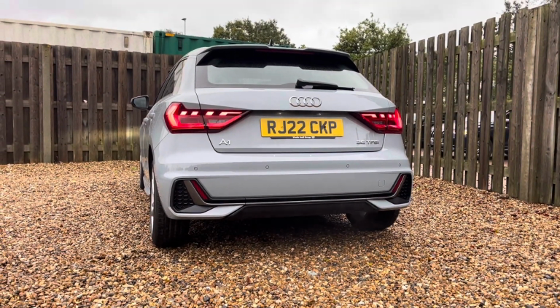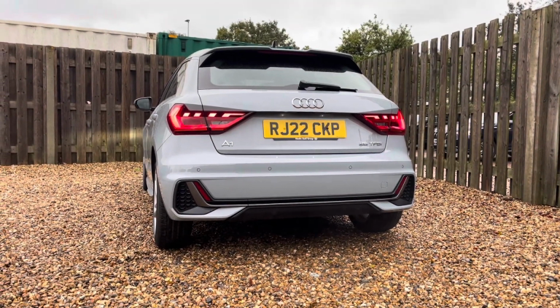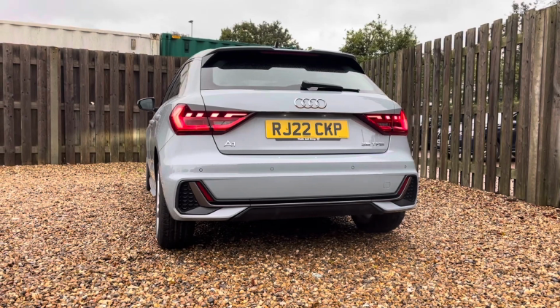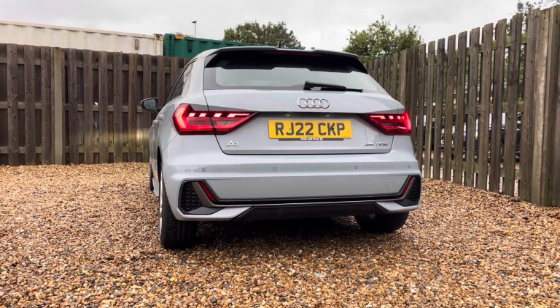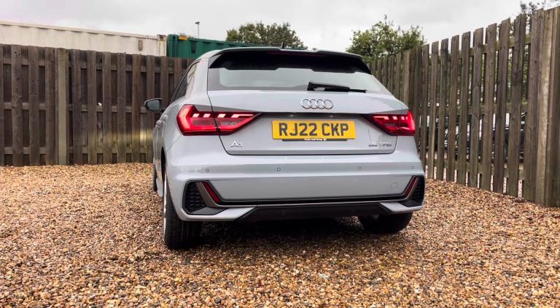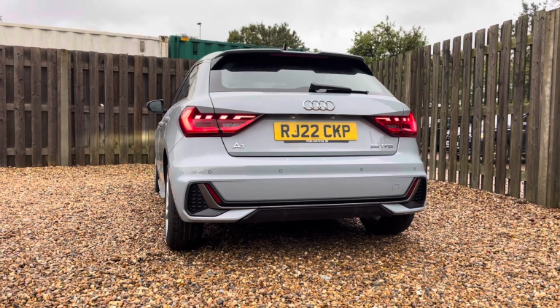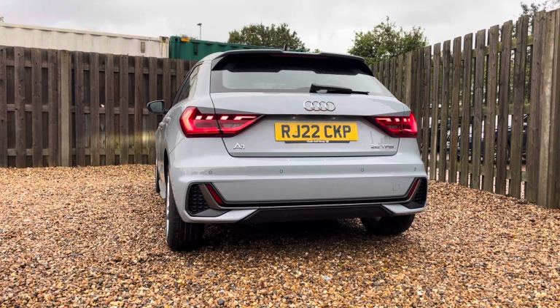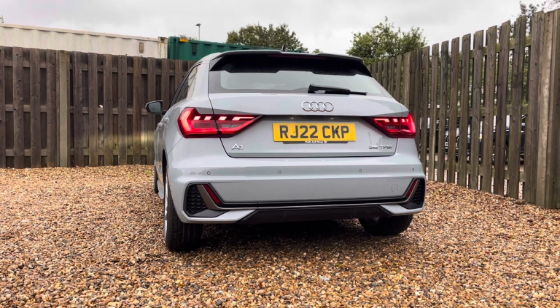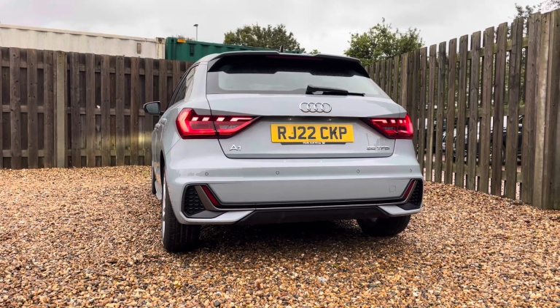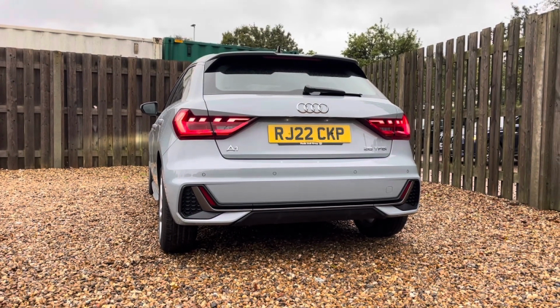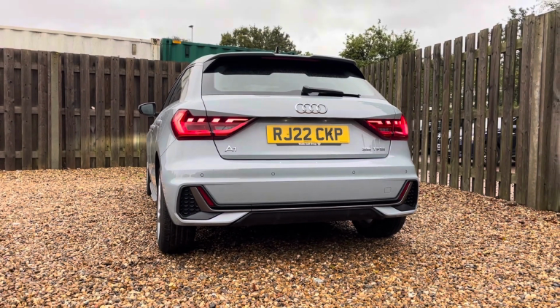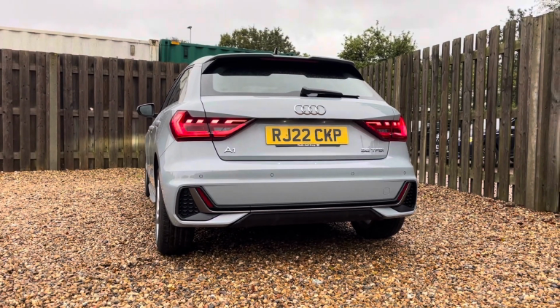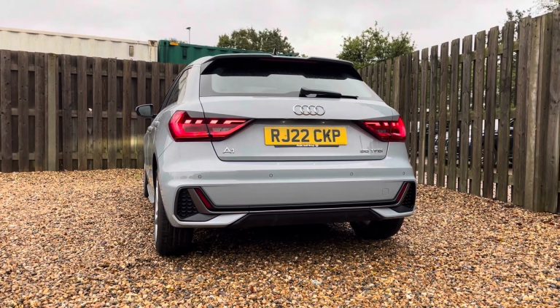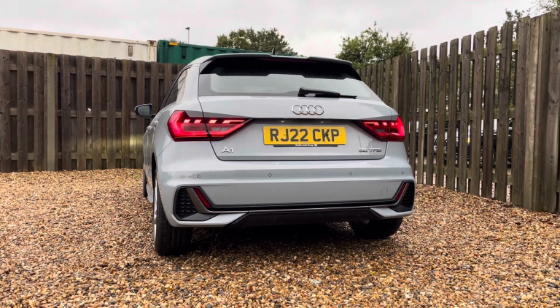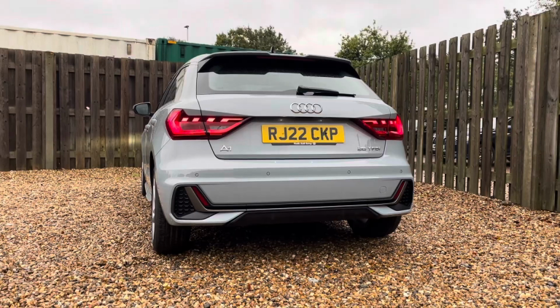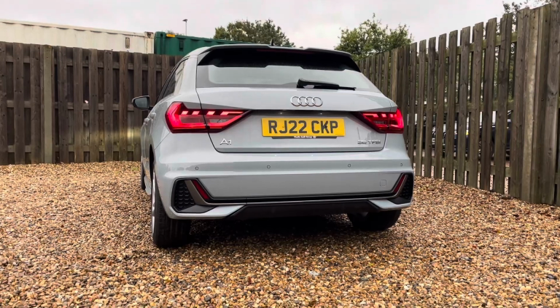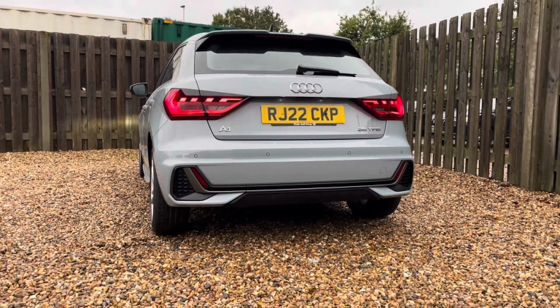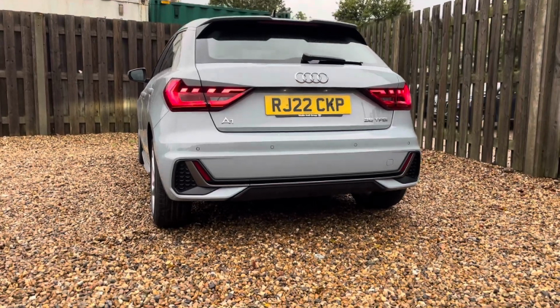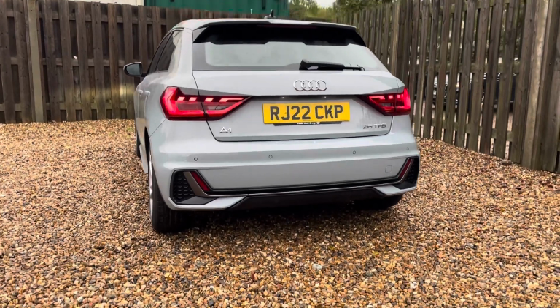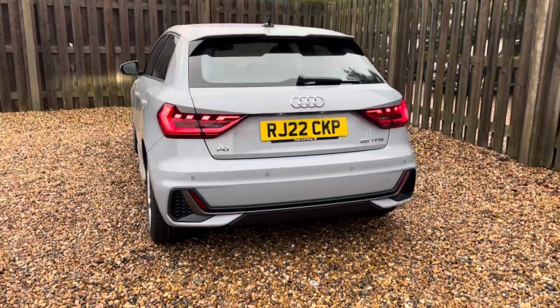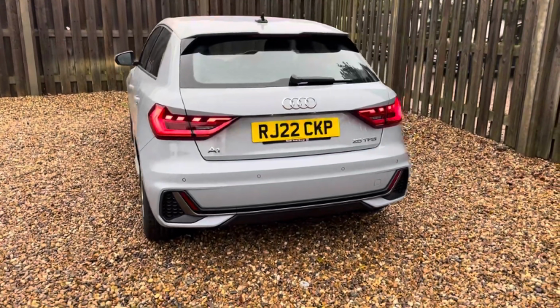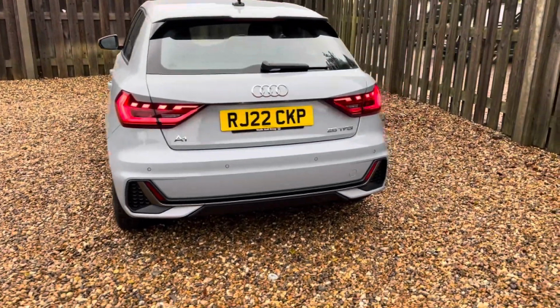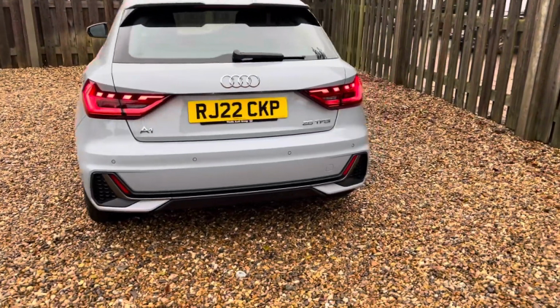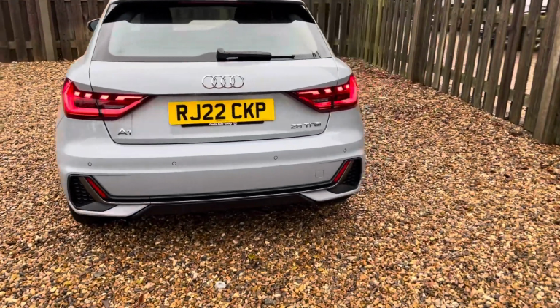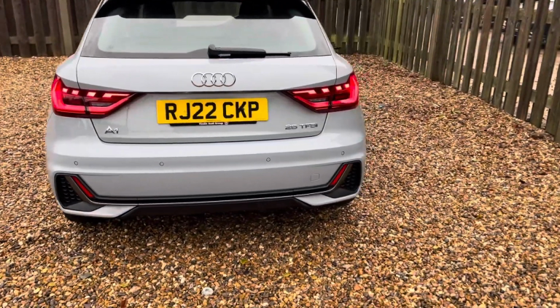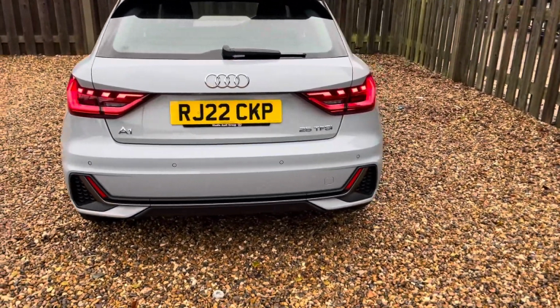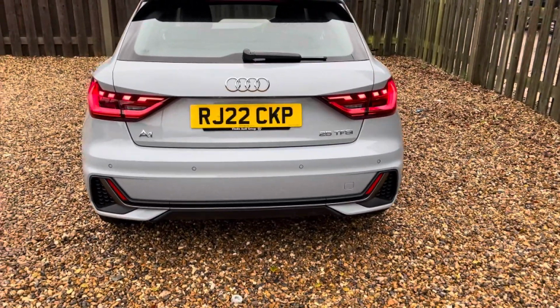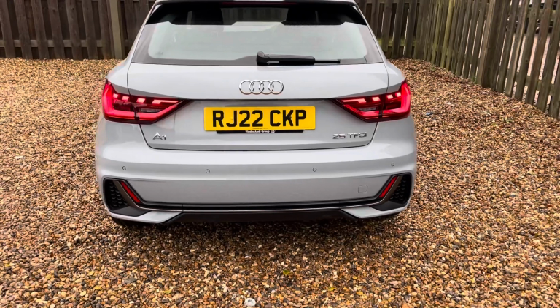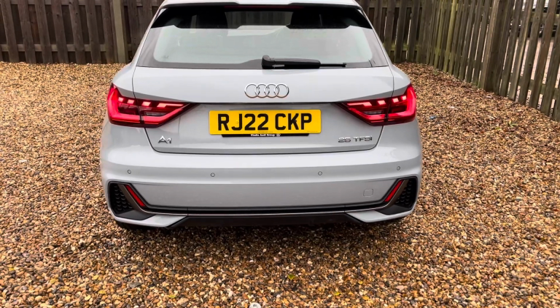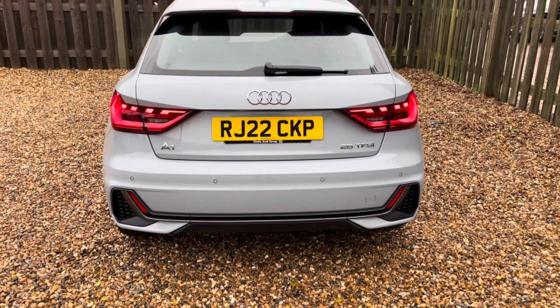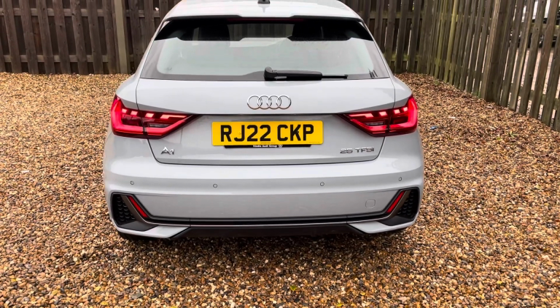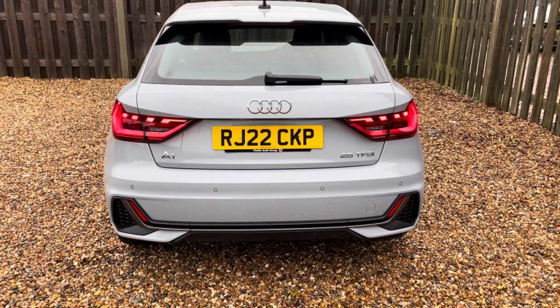You'll notice by the rear badges that this vehicle is equipped with a lively 25 TSI engine, delivering 95 PS of power. The S-Tronic transmission ensures smooth and precise gear changes, providing a responsive and engaging driving experience.